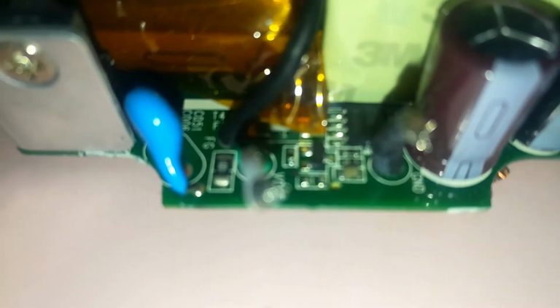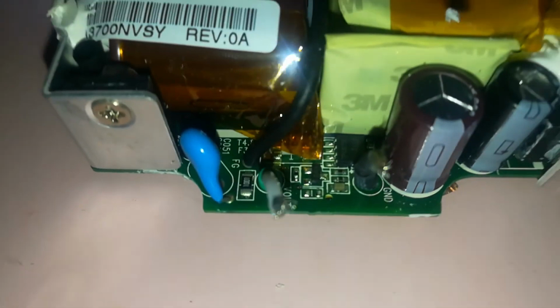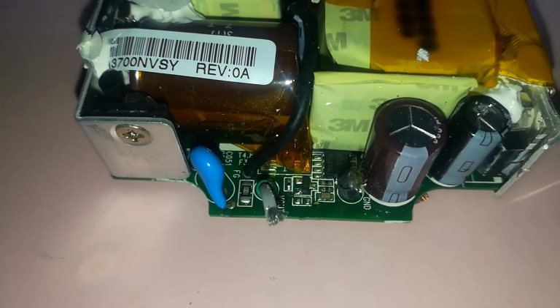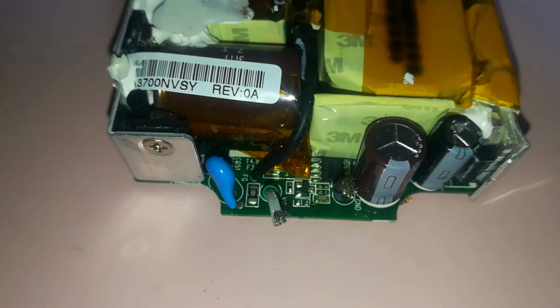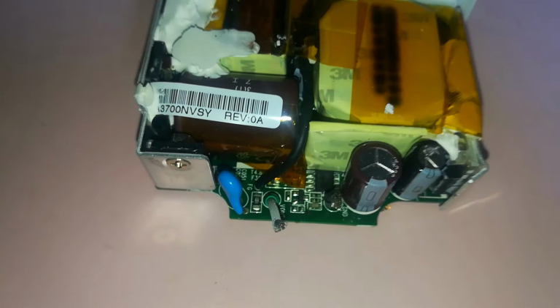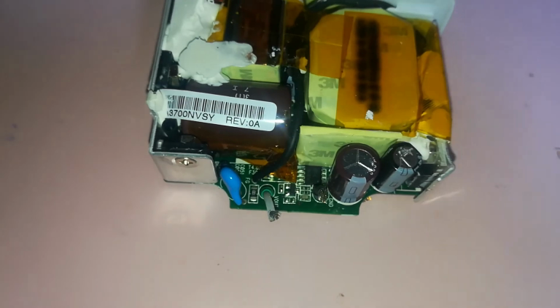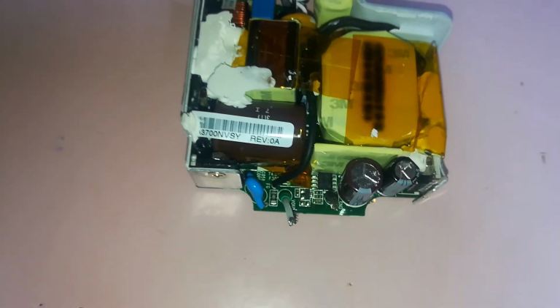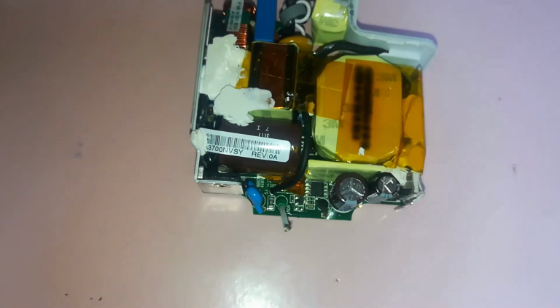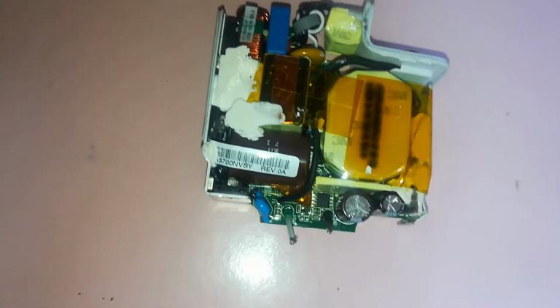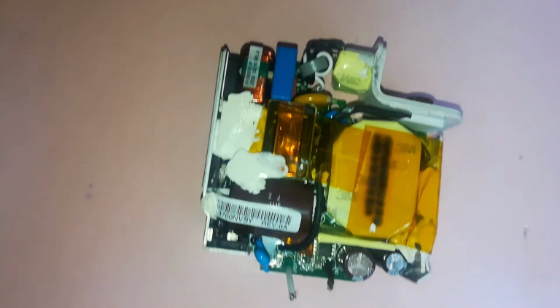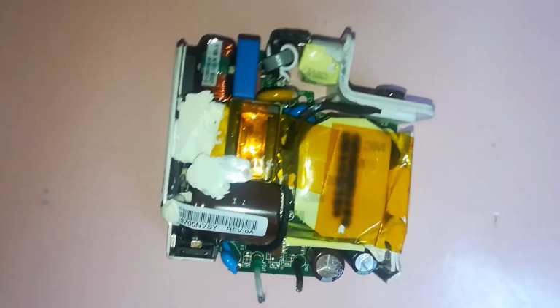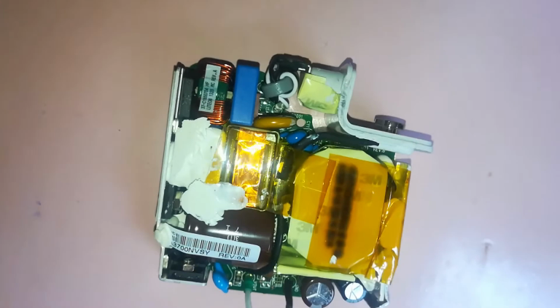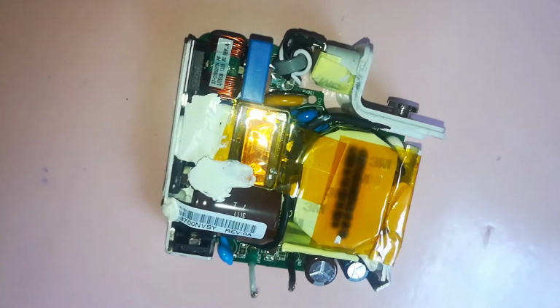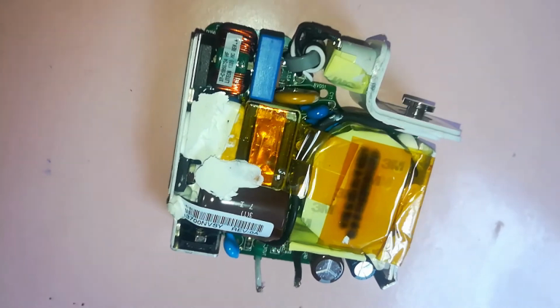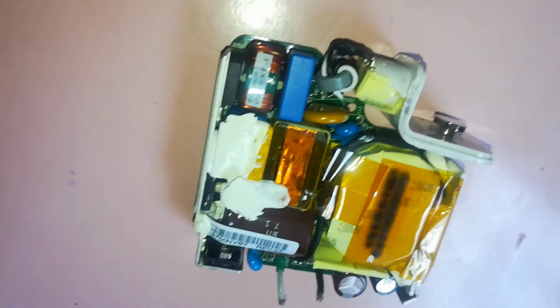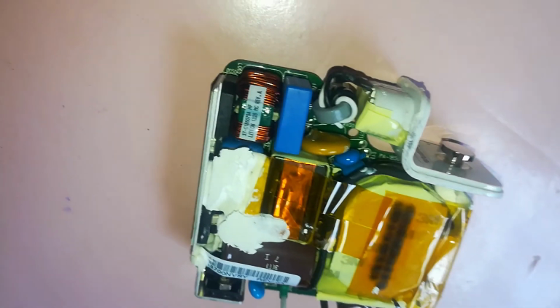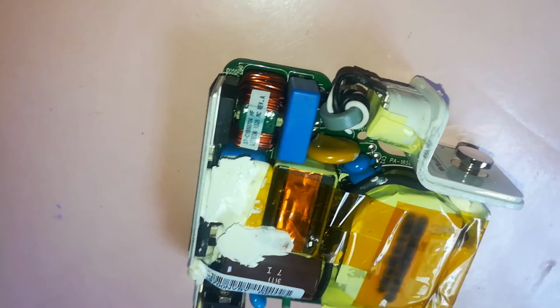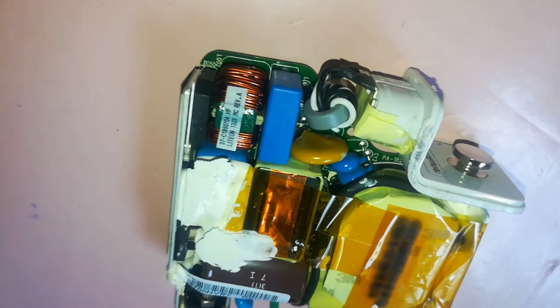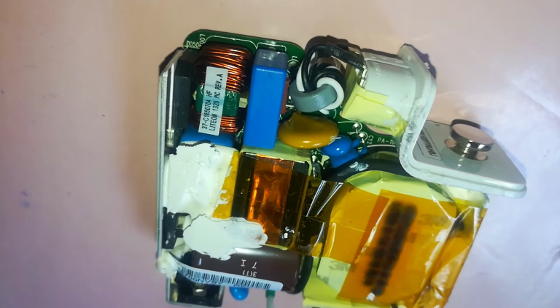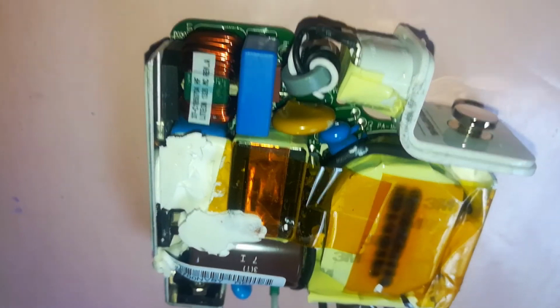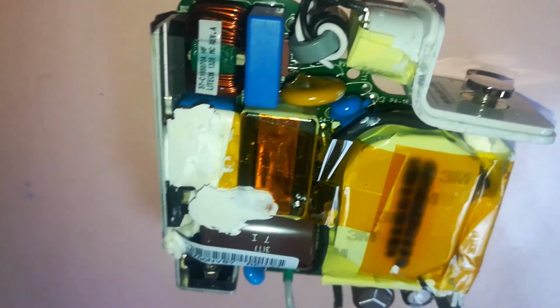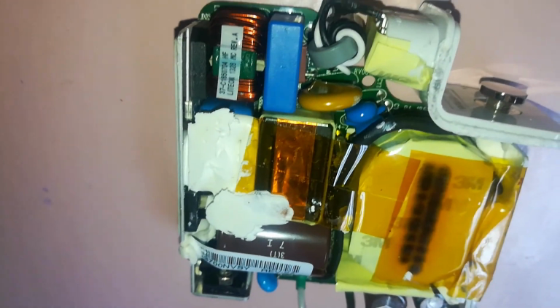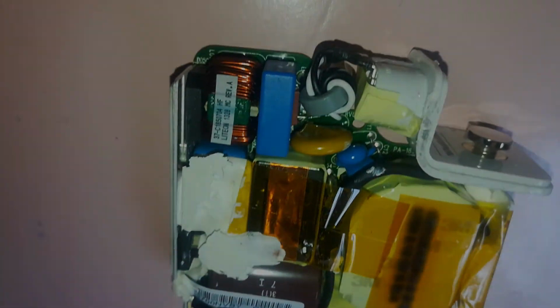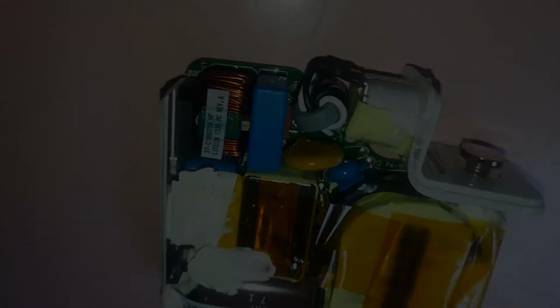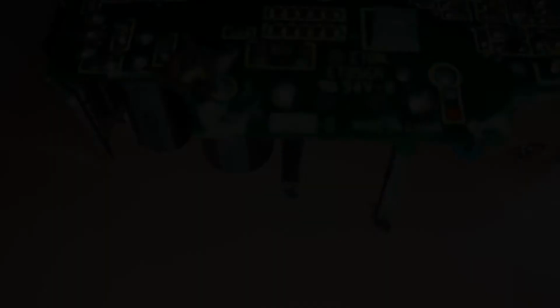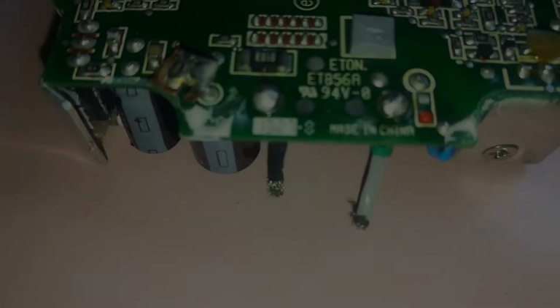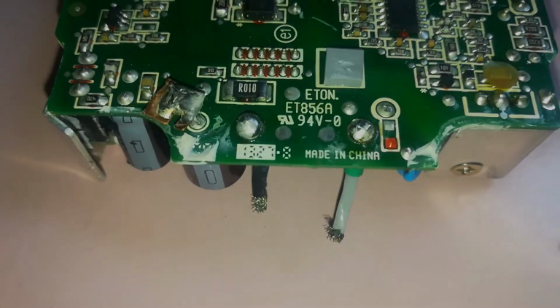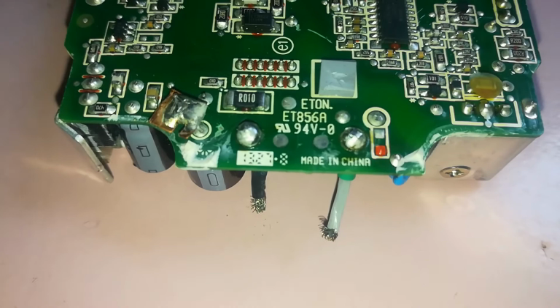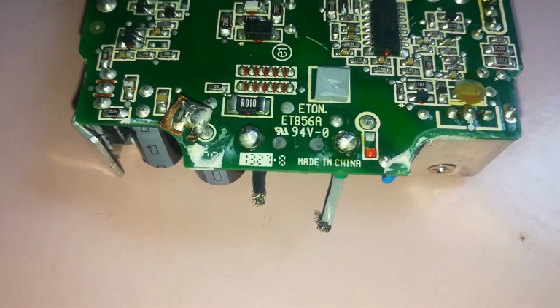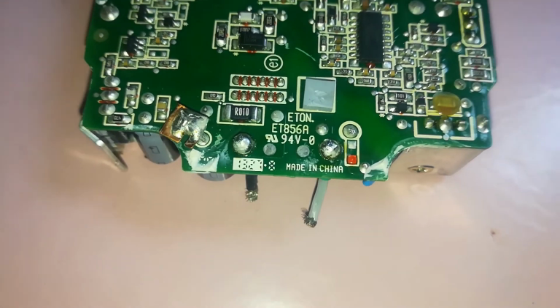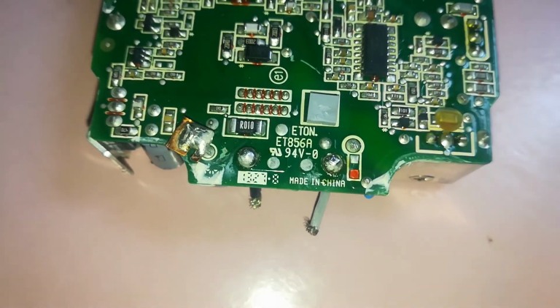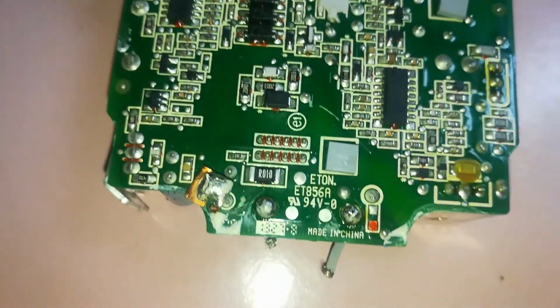We are going to understand why the genuine MagSafe charger is heavy and why the fake one is light, and we are going to learn some more things, so stay tuned.